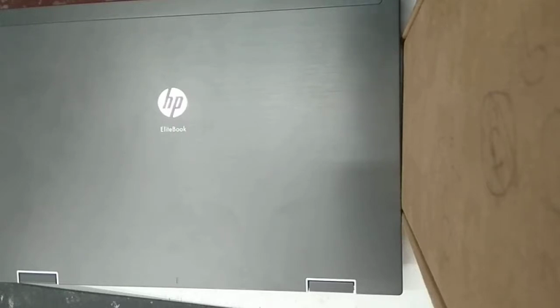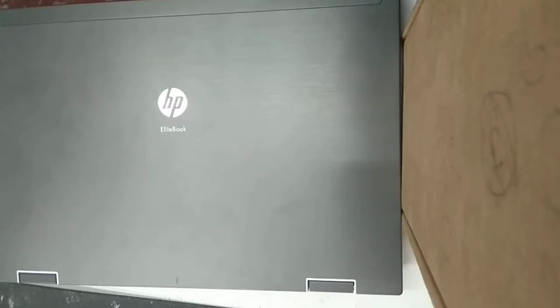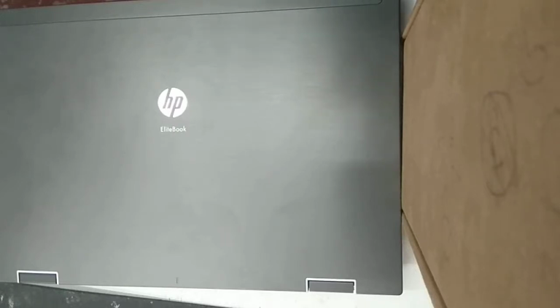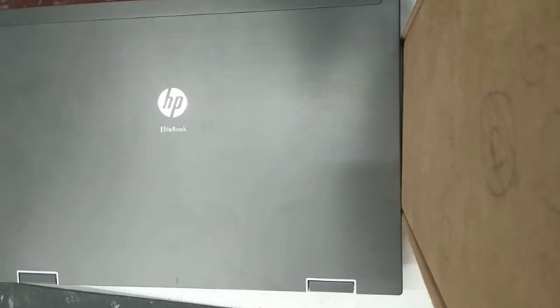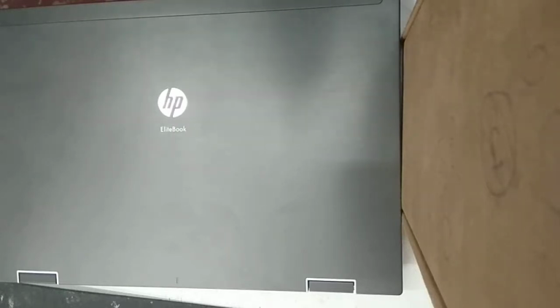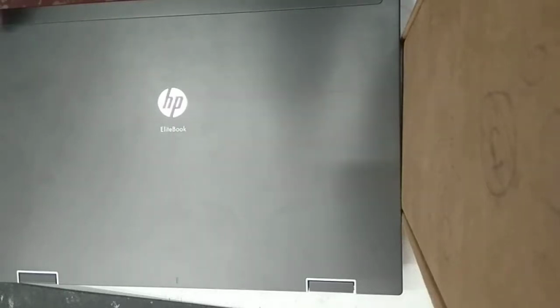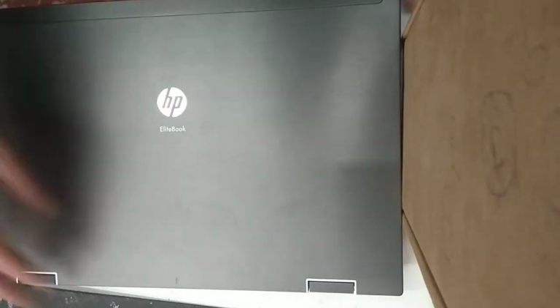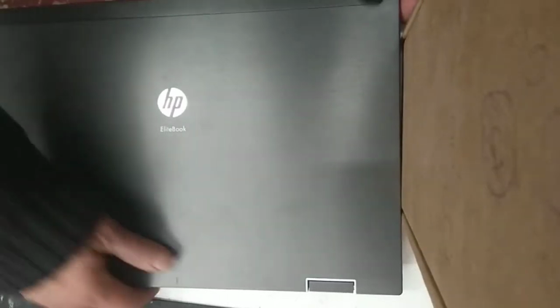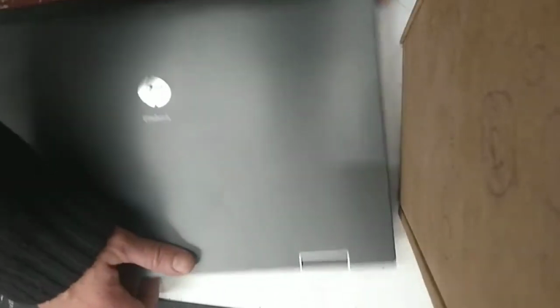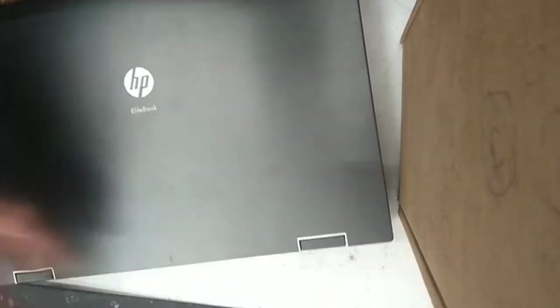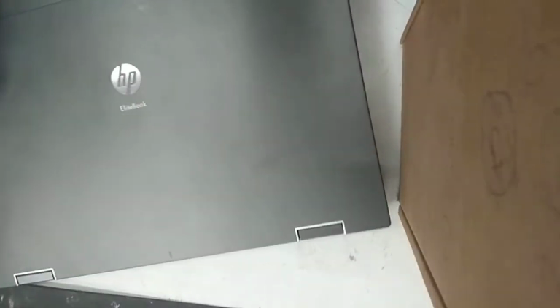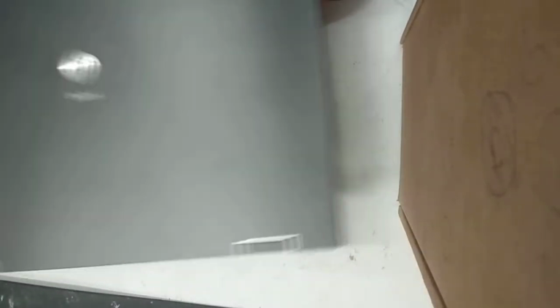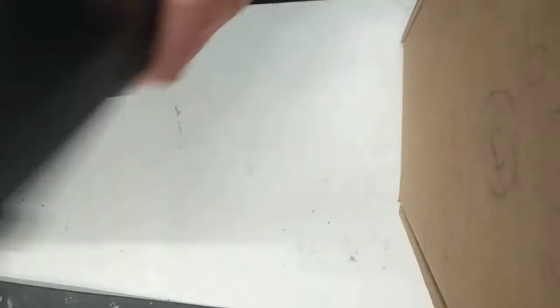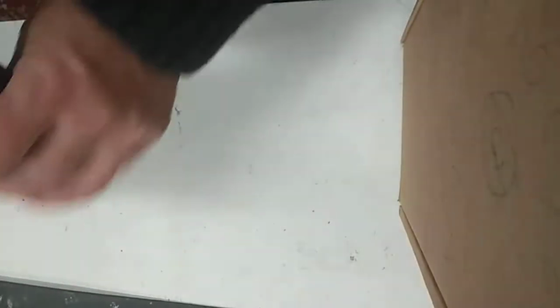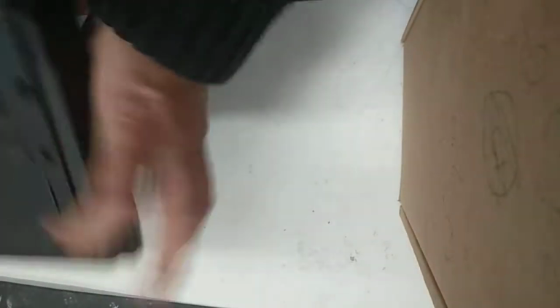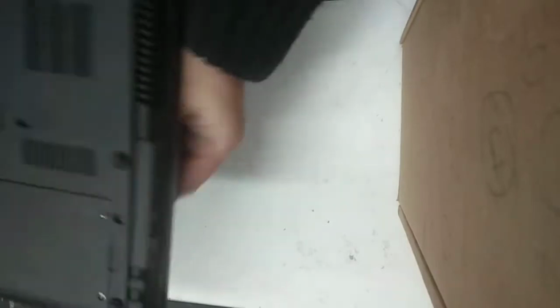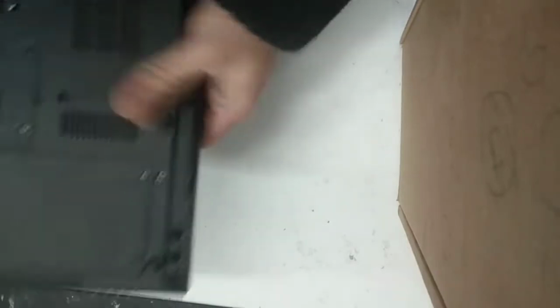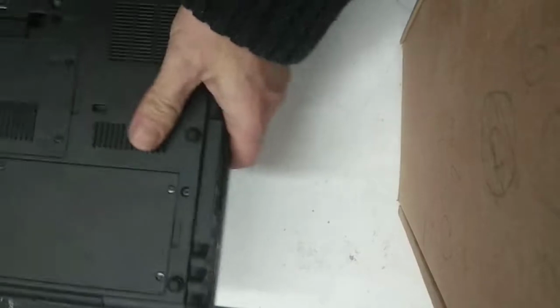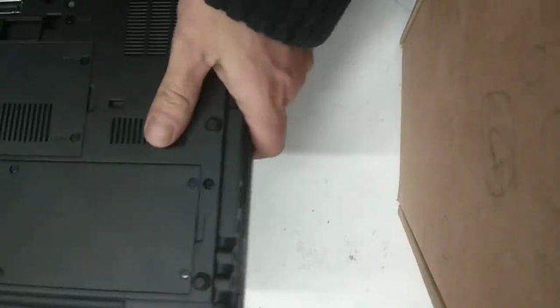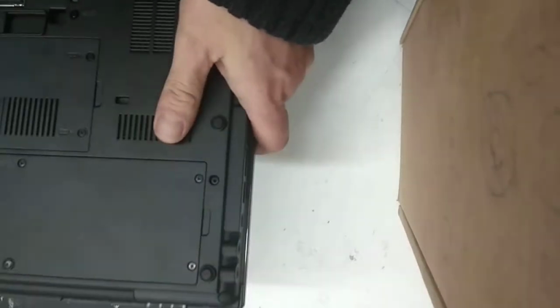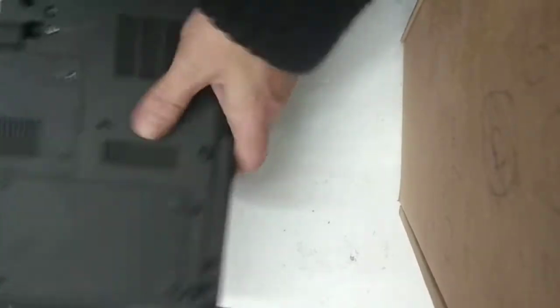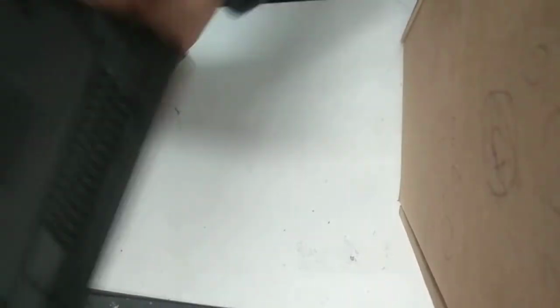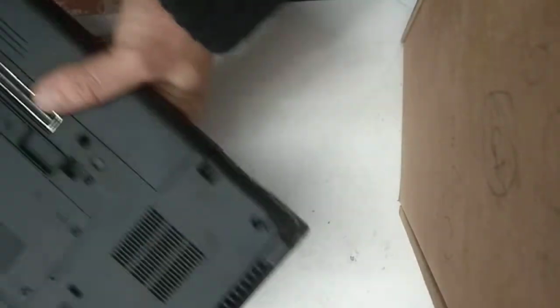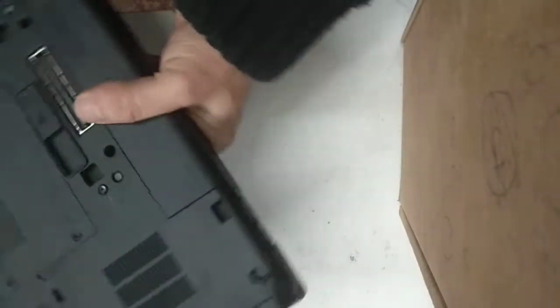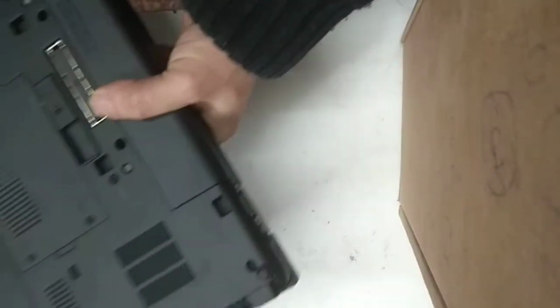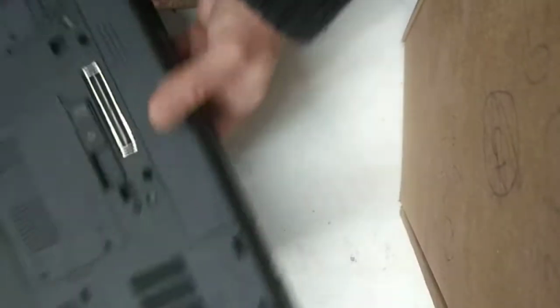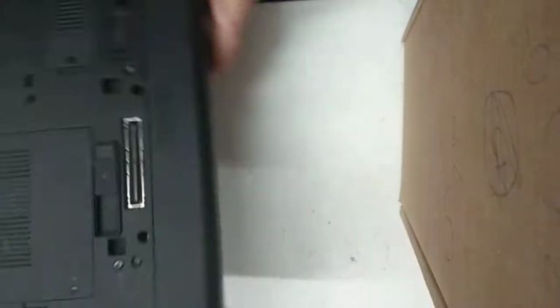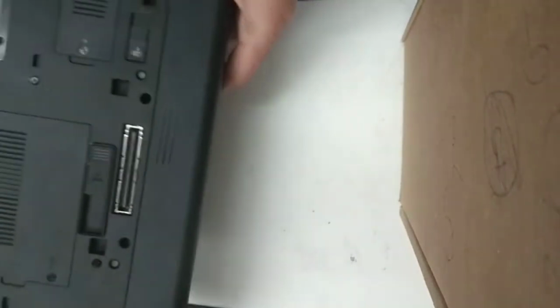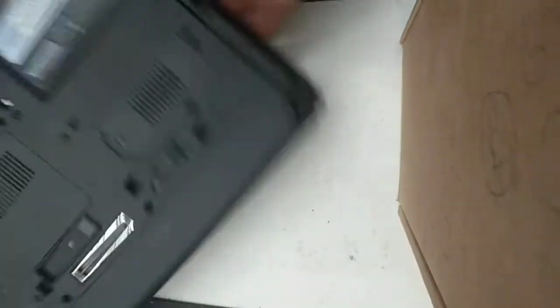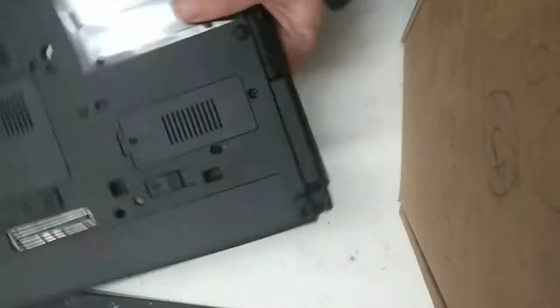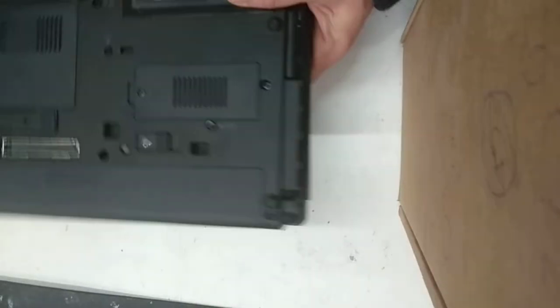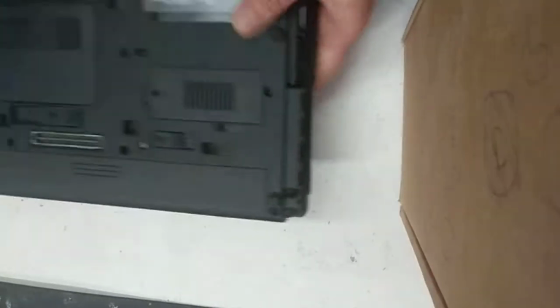Okay, so replacing the RAM on HP EliteBook 8540p. First things first, we need to remove the battery.